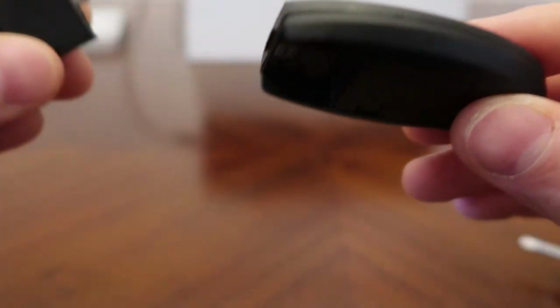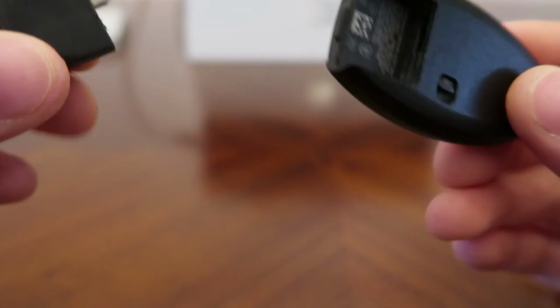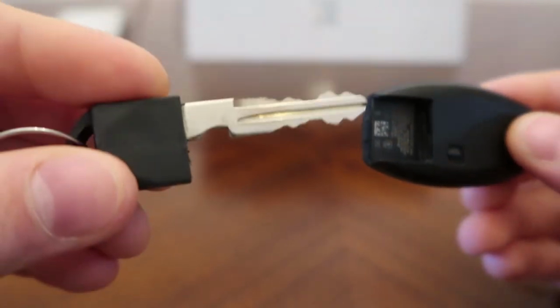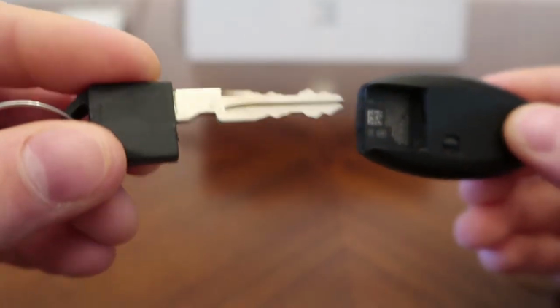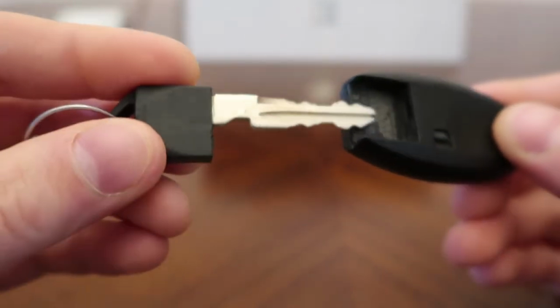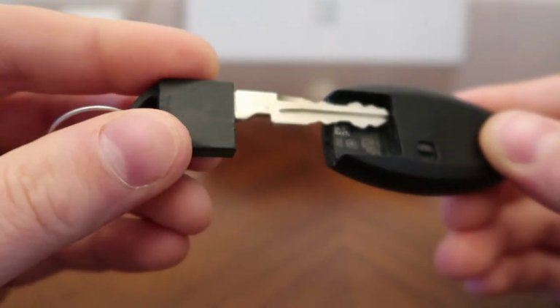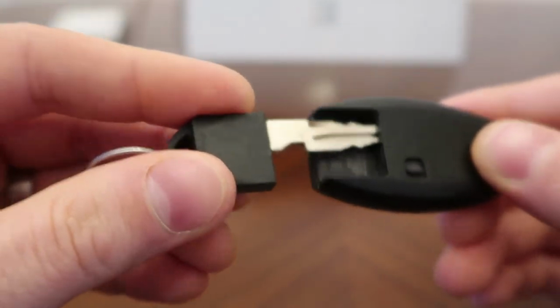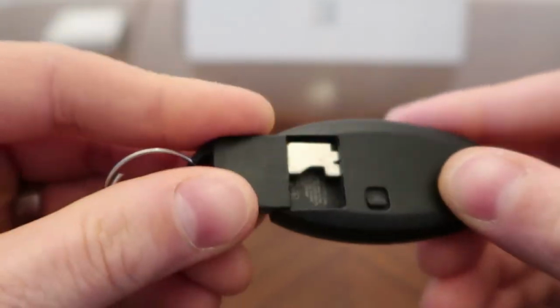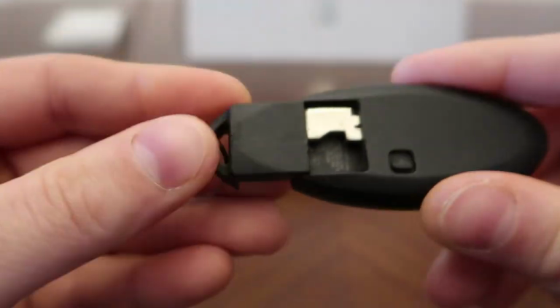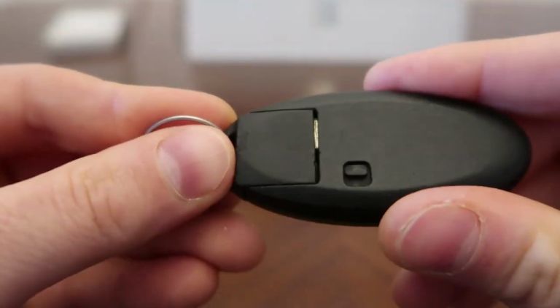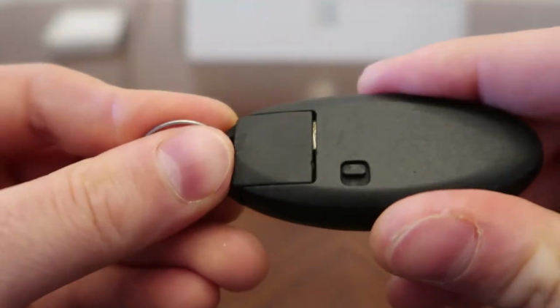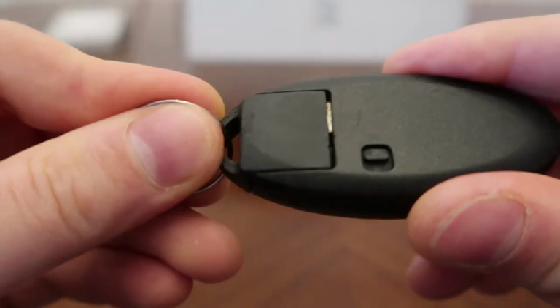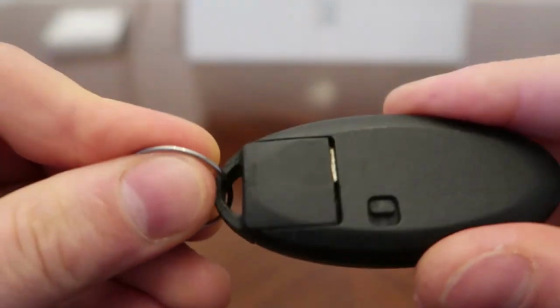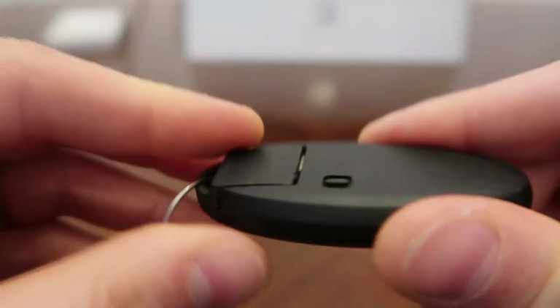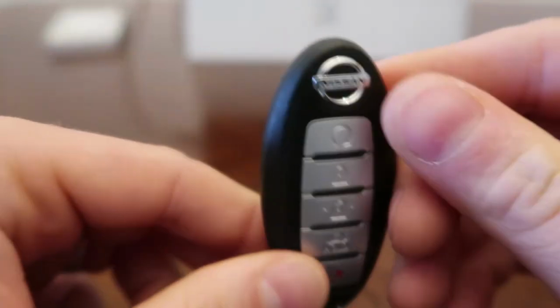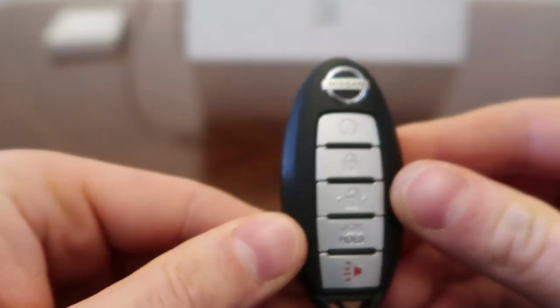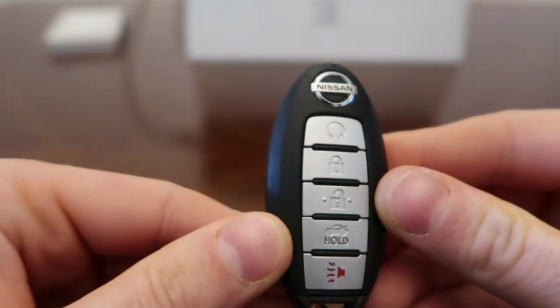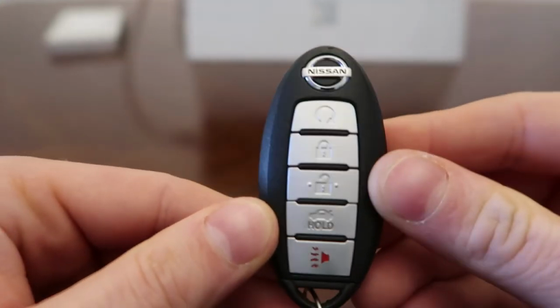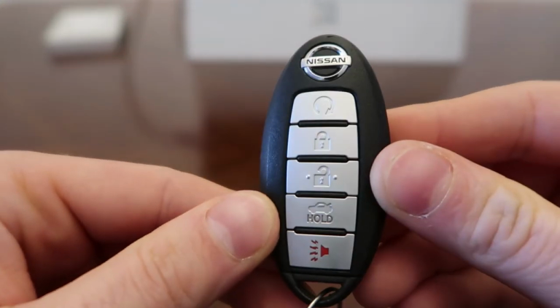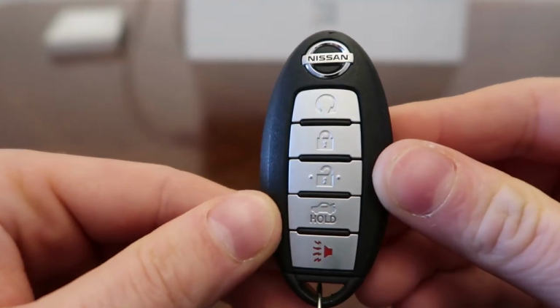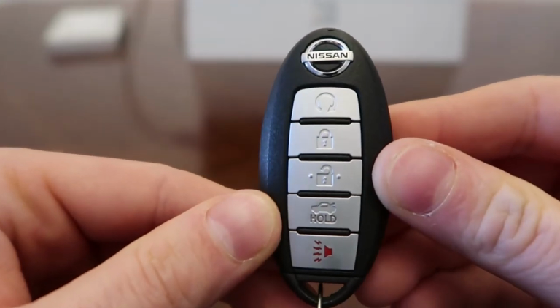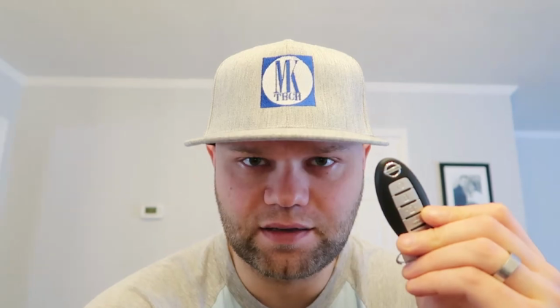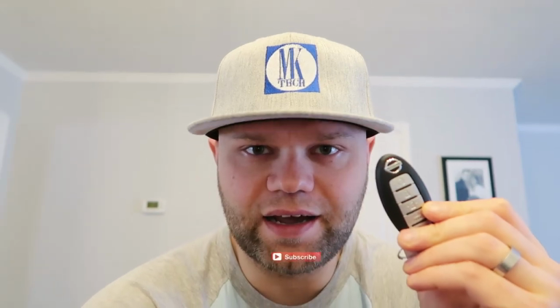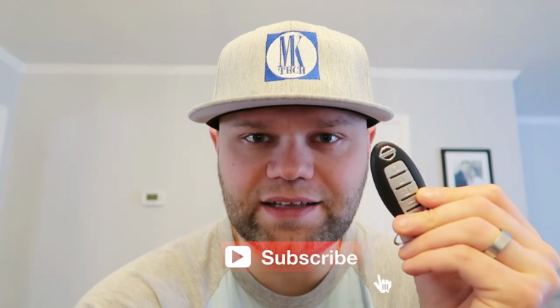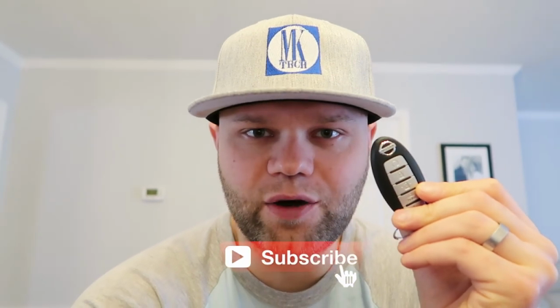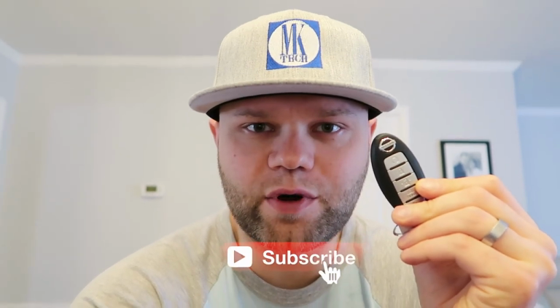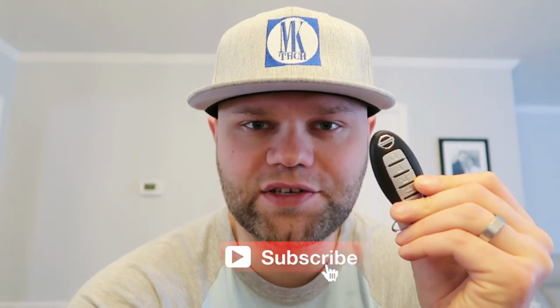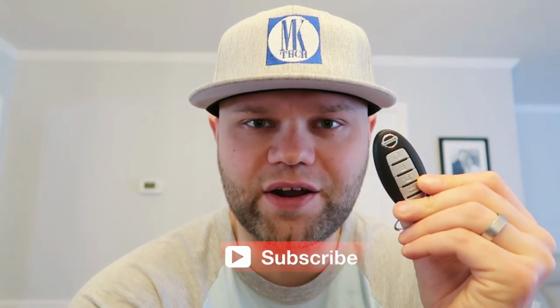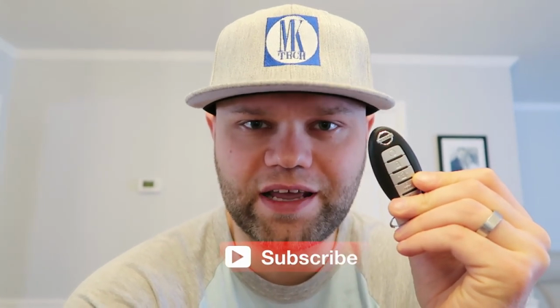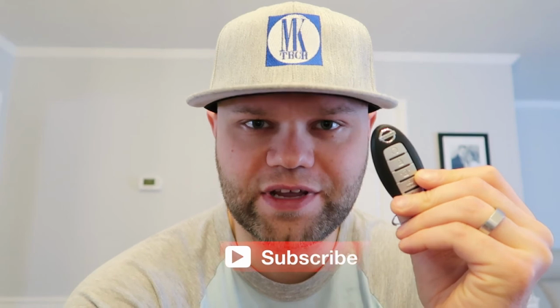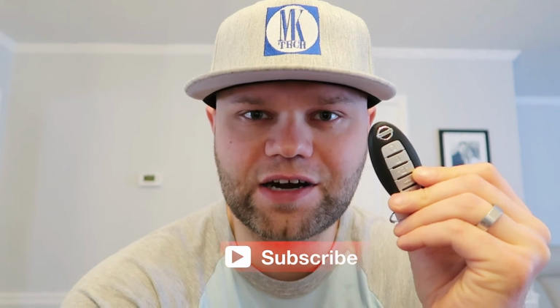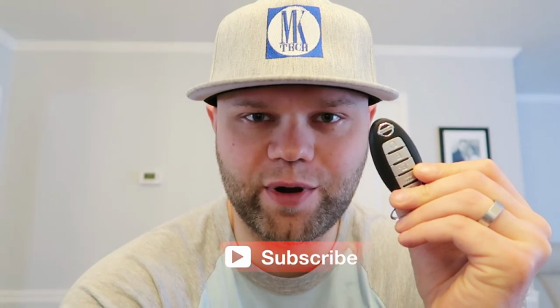Then you grab your key, slide it right in and you're good to go. And that's how you replace your battery in your Nissan car remote.